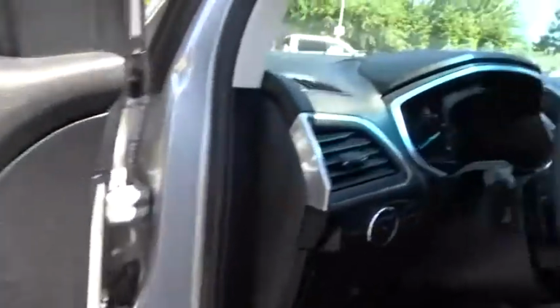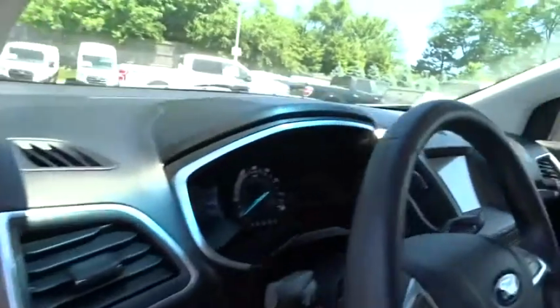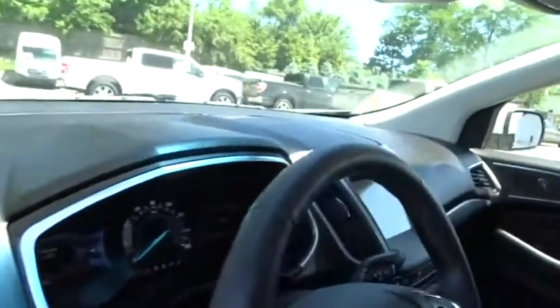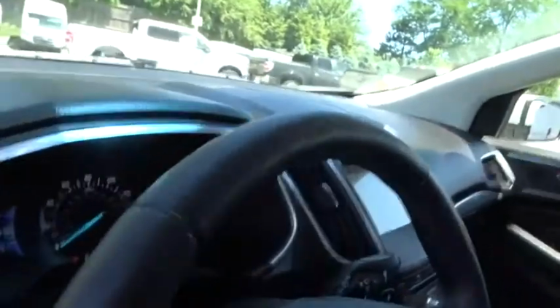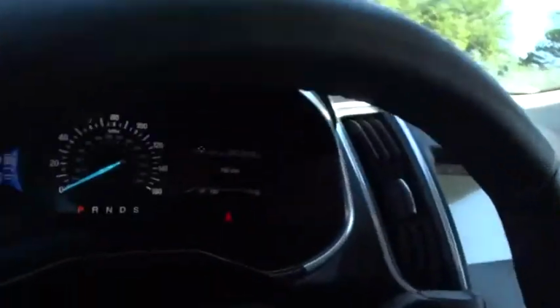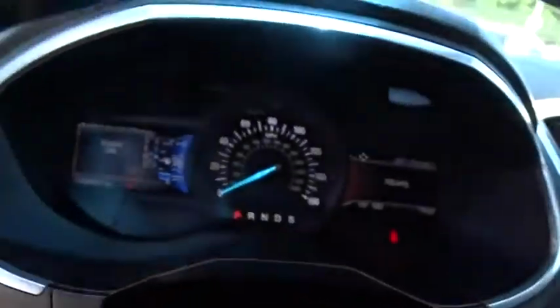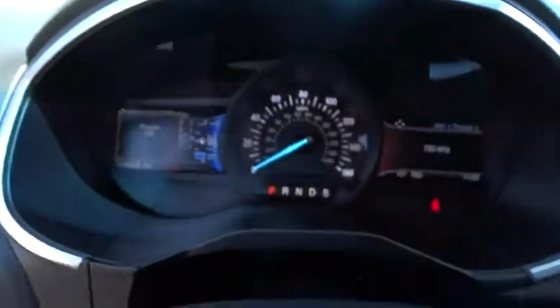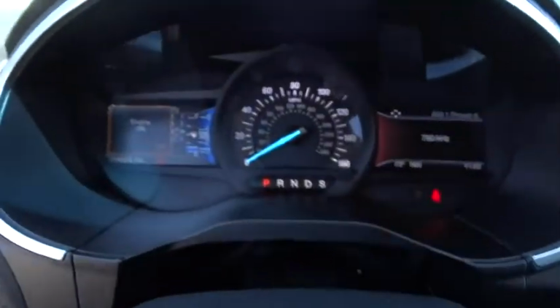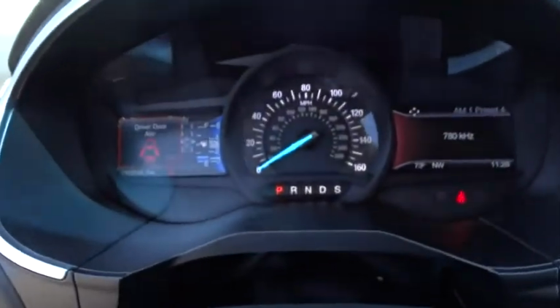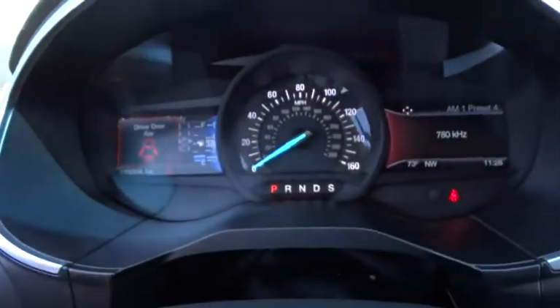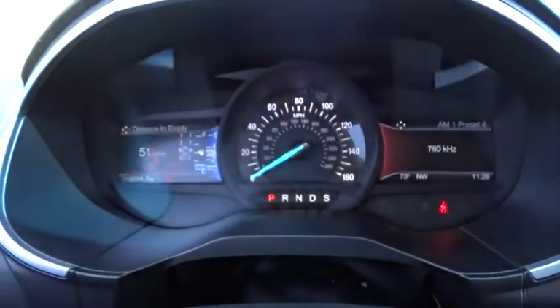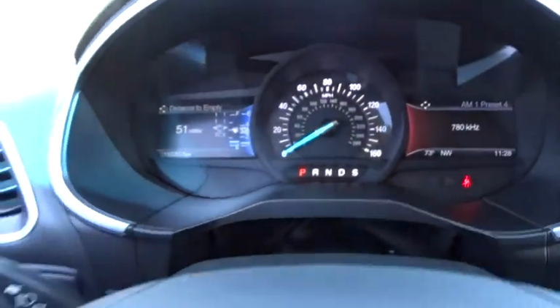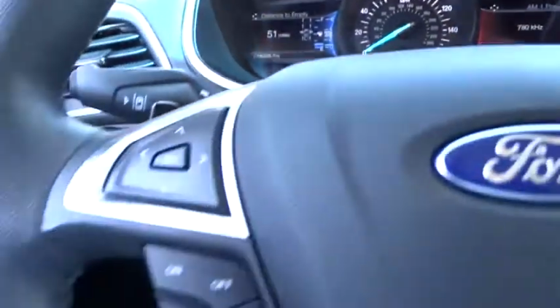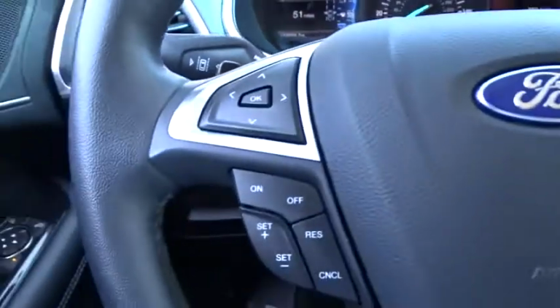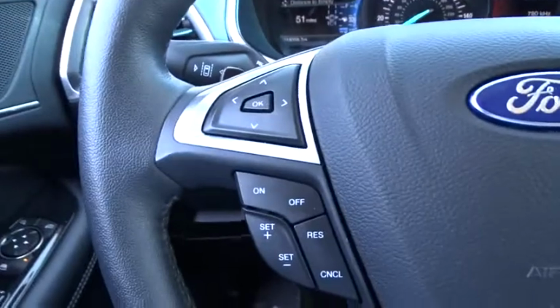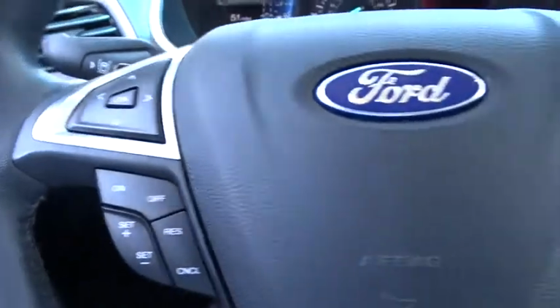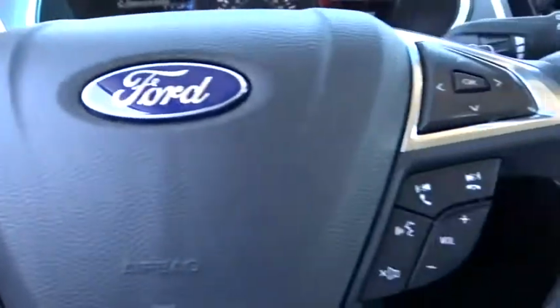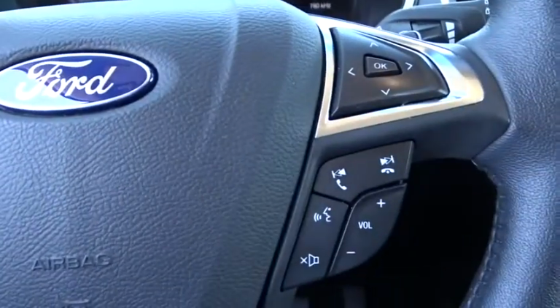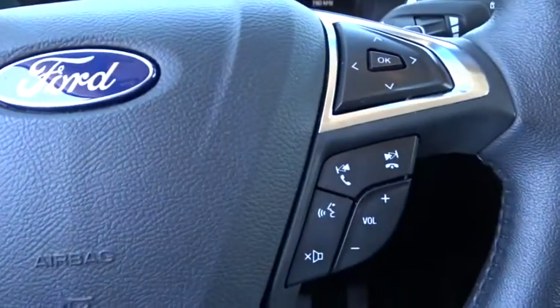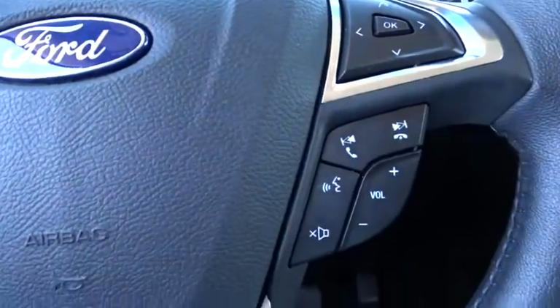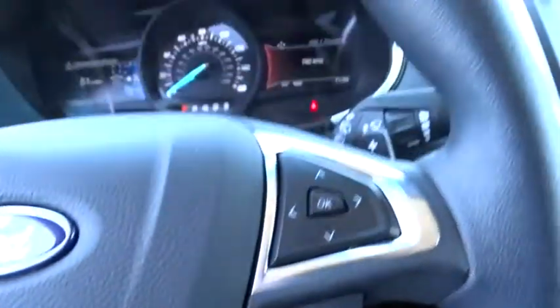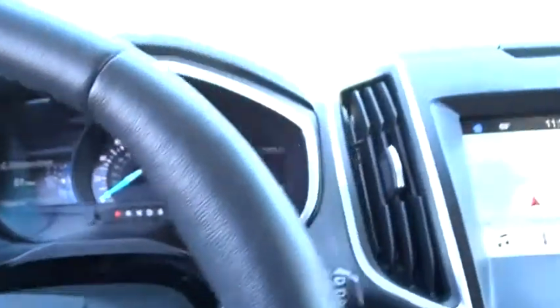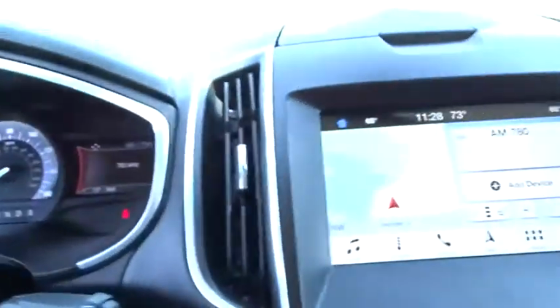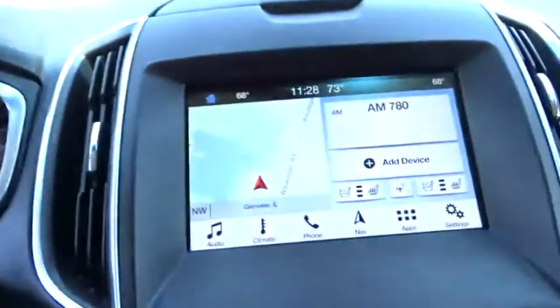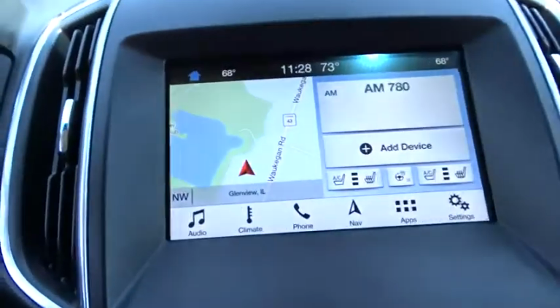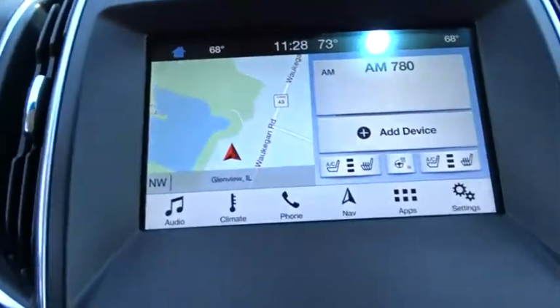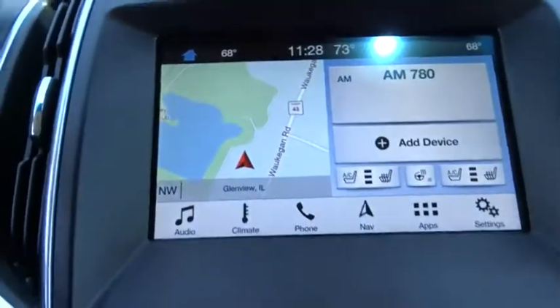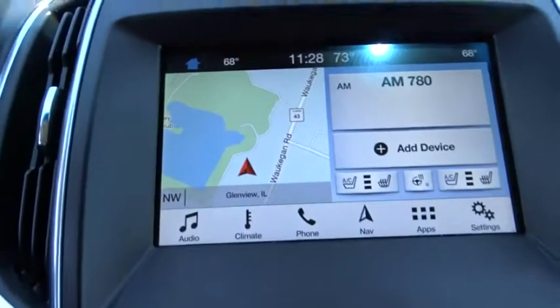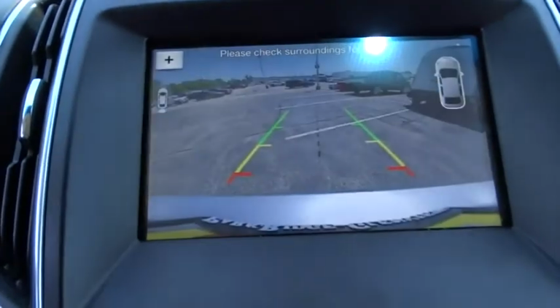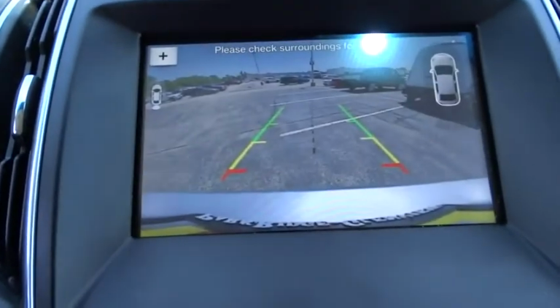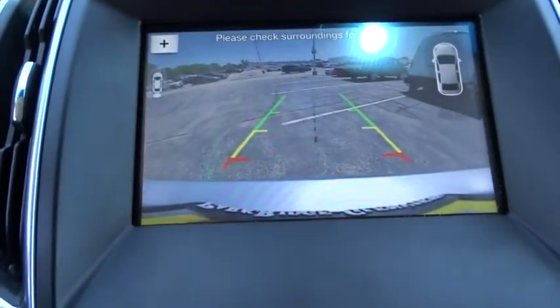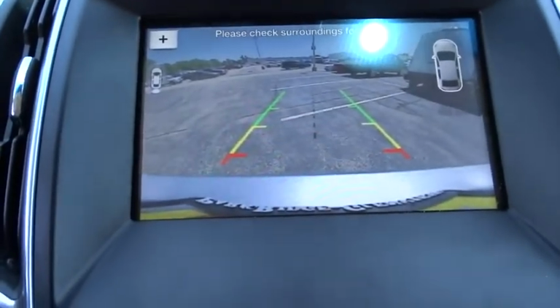Power passenger seat, Bluetooth, leather-wrapped steering wheel, adjustable steering wheel, power steering, four-wheel disc brakes, aluminum wheels, keyless start, floor mats, auto-dimming rear-view mirror, cruise control.